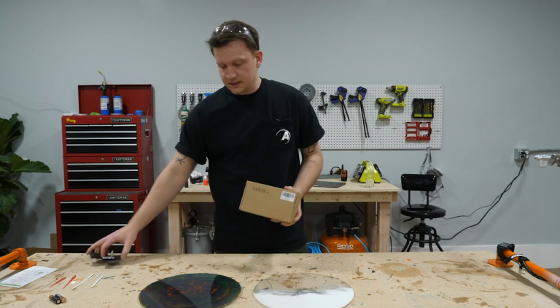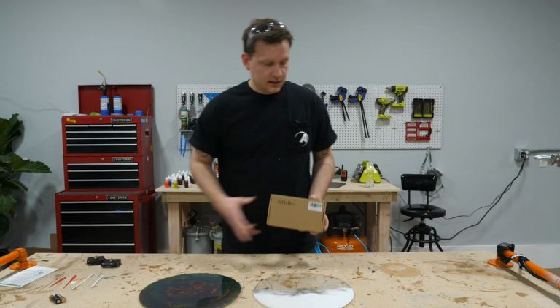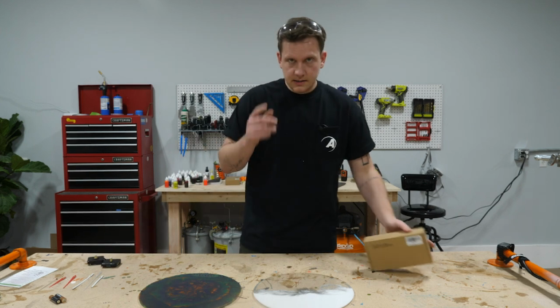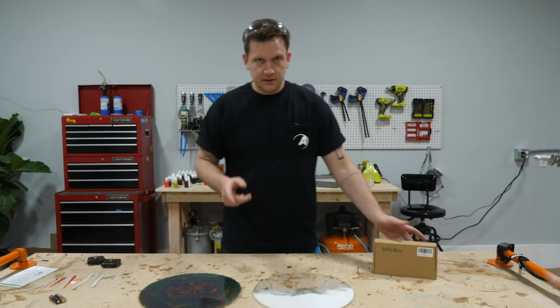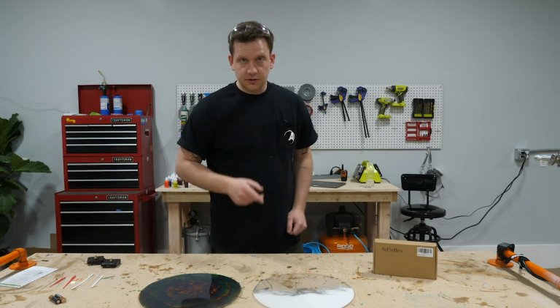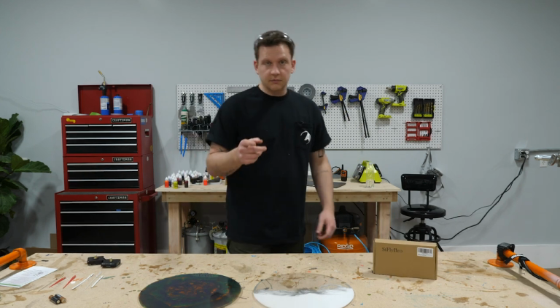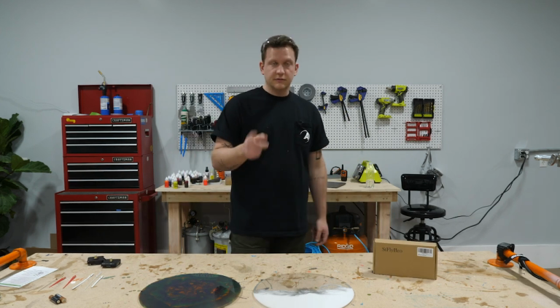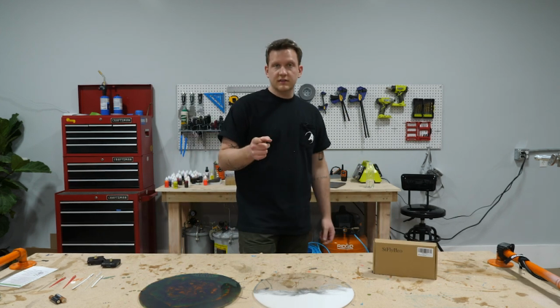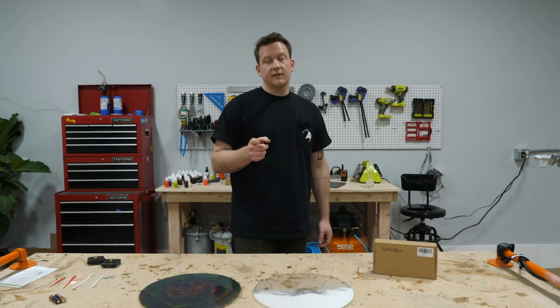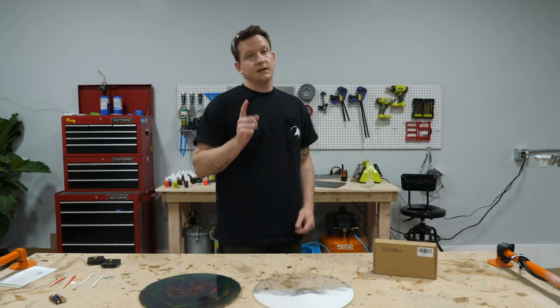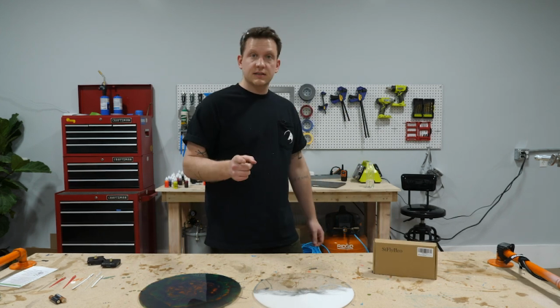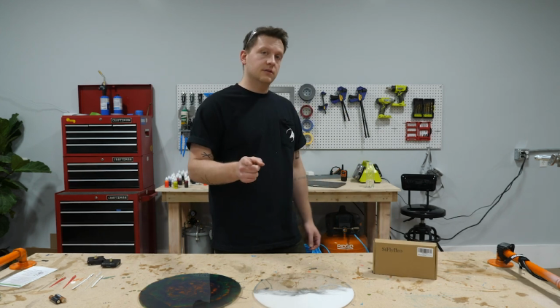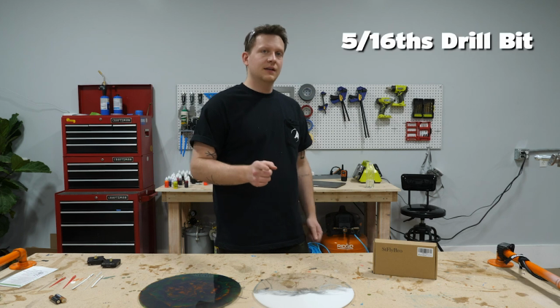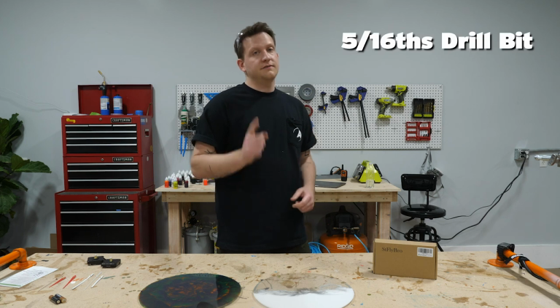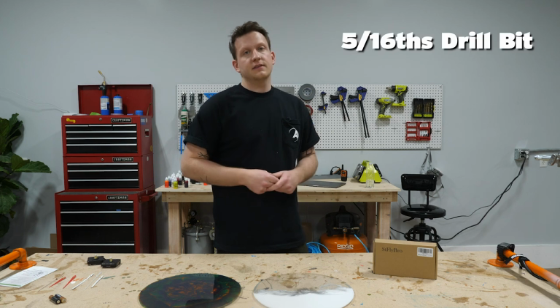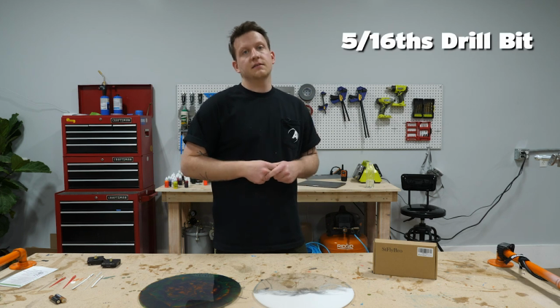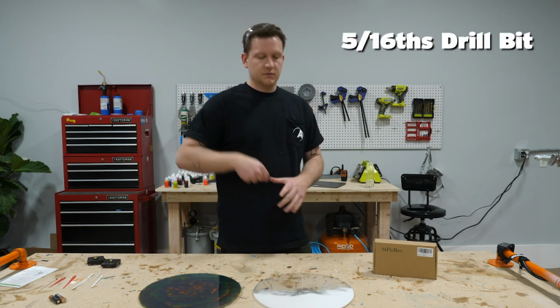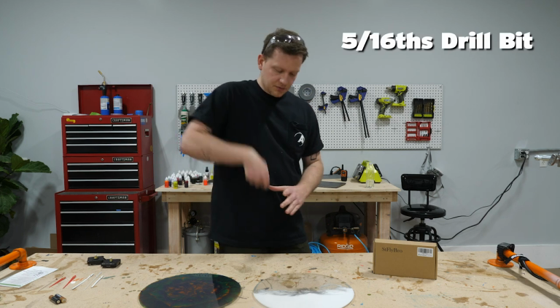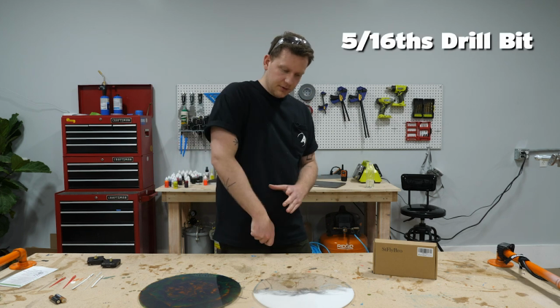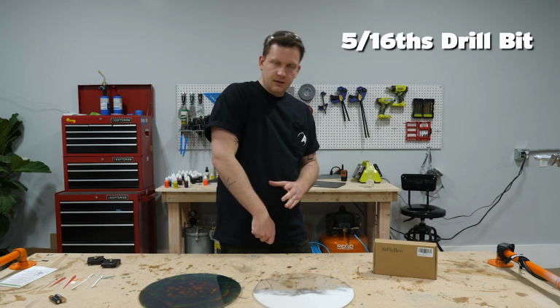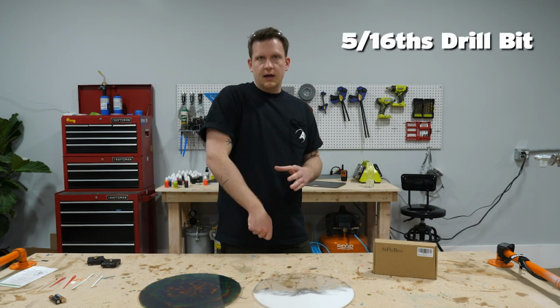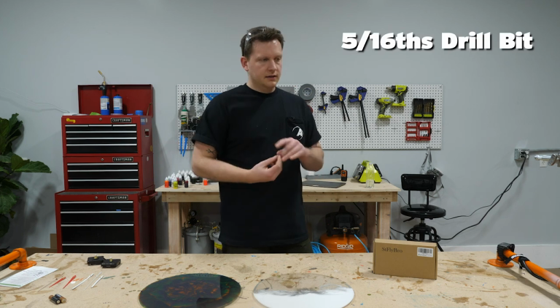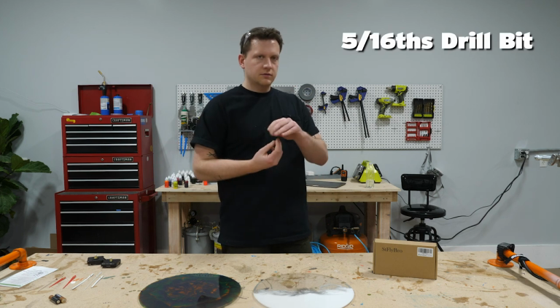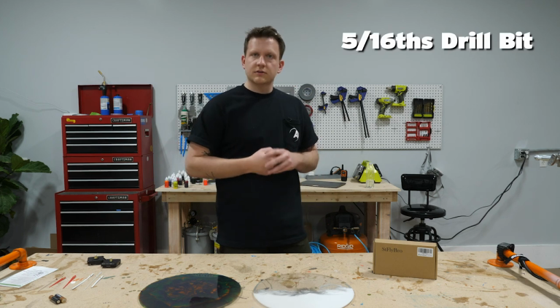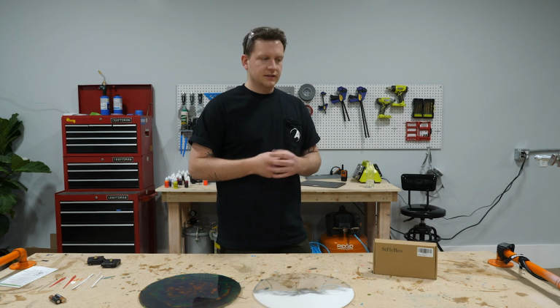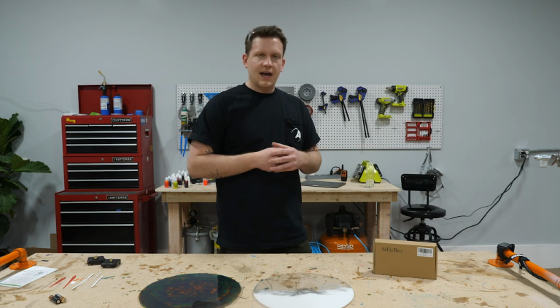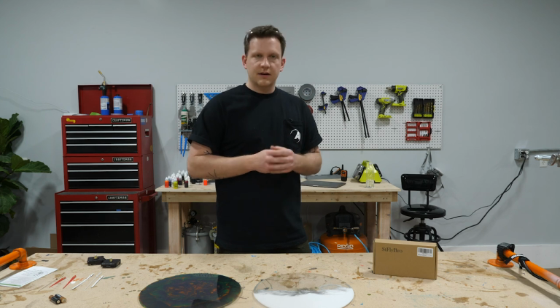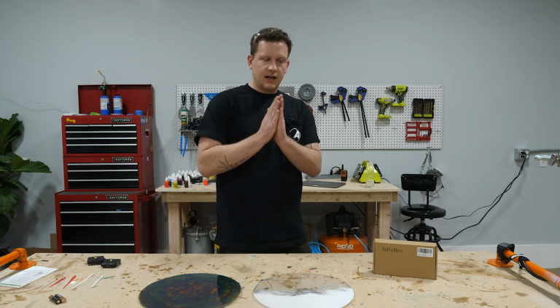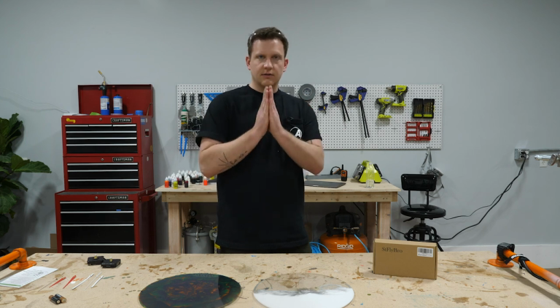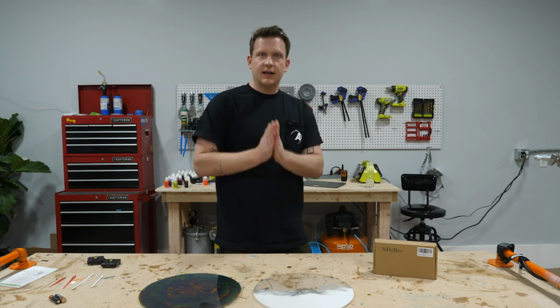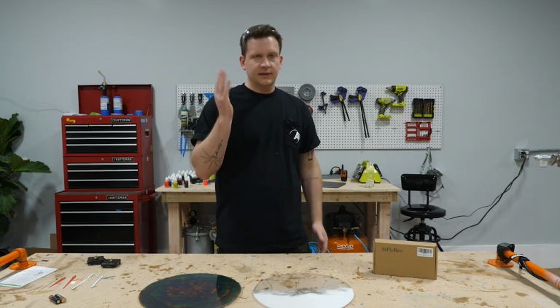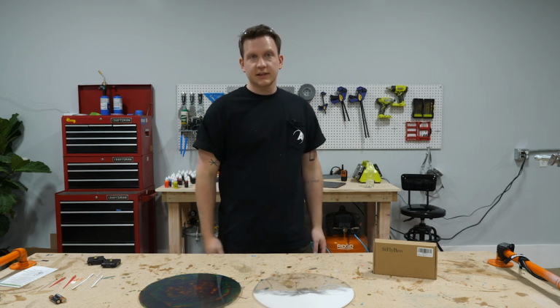I did a little troubleshooting and found out the exact bit size — it's a five-sixteenths bit. So we're gonna drill through the clock, simply screw this stuff together, add a battery, set it to the right time, and we're done.